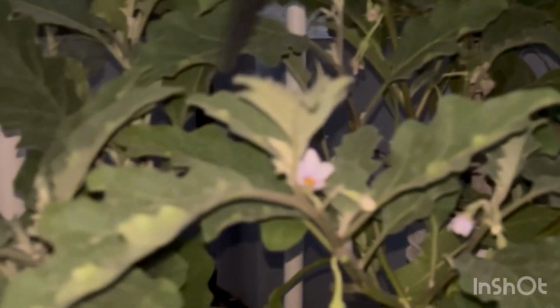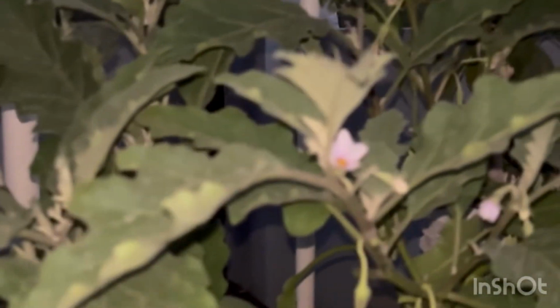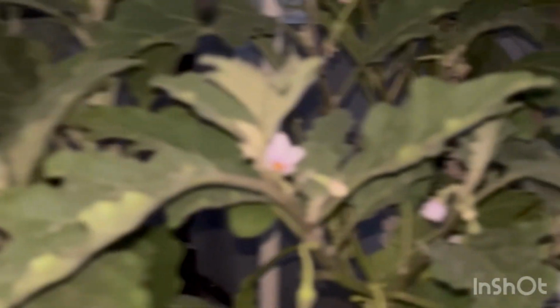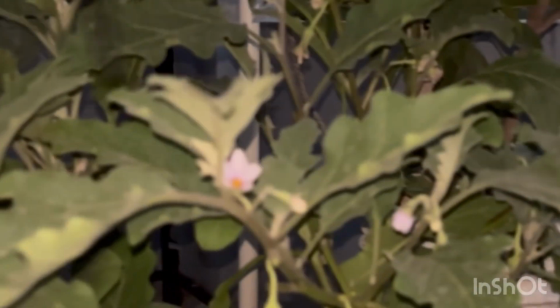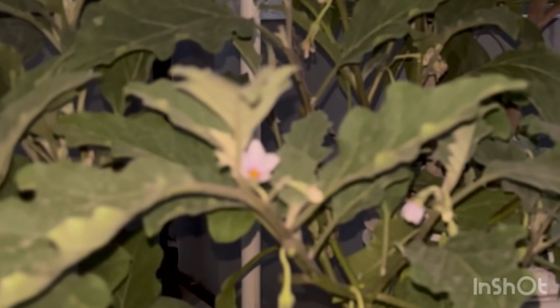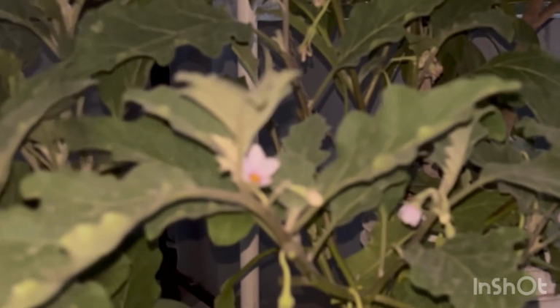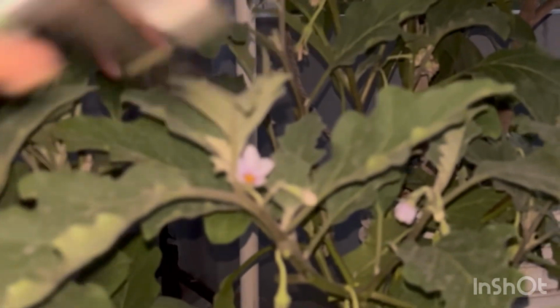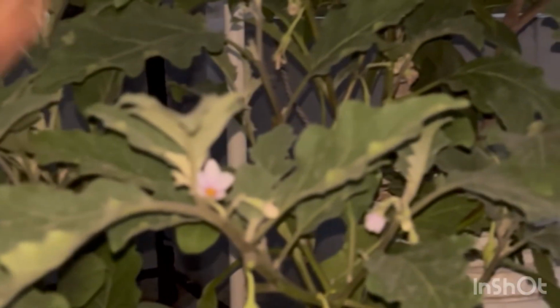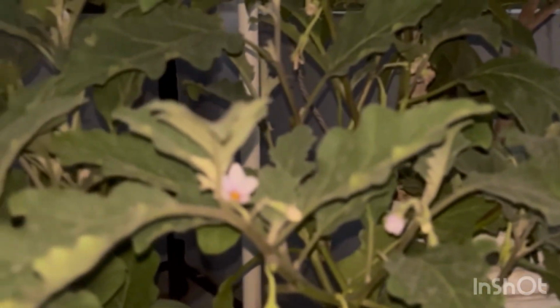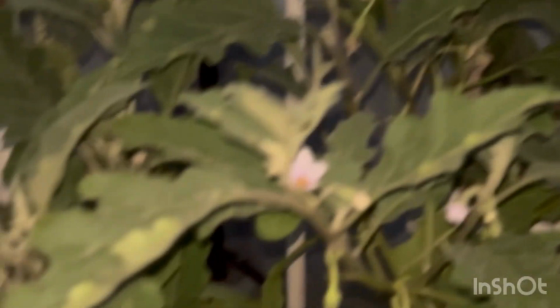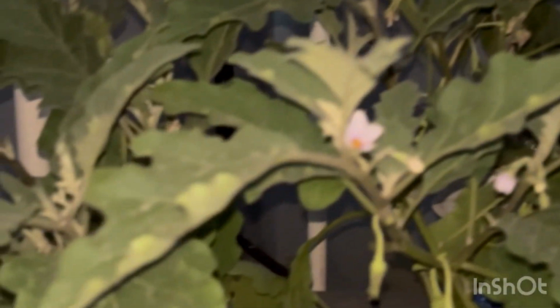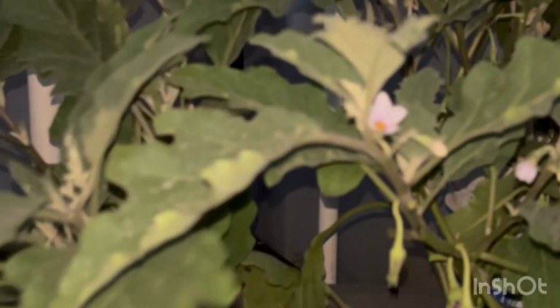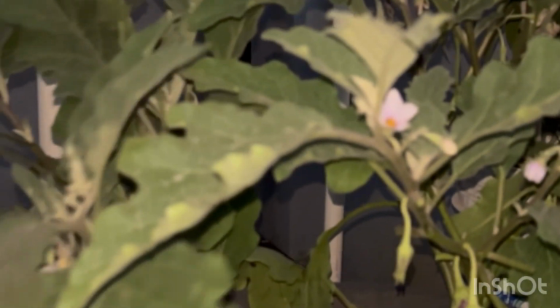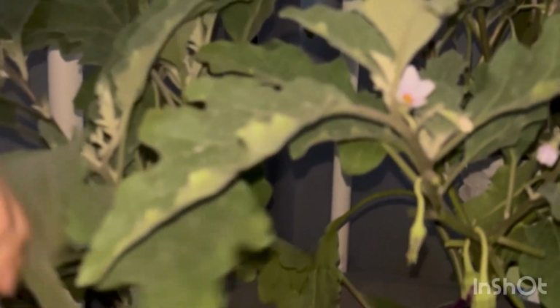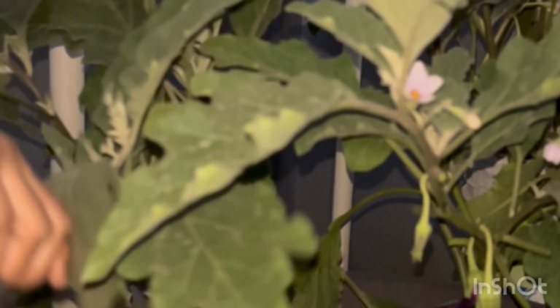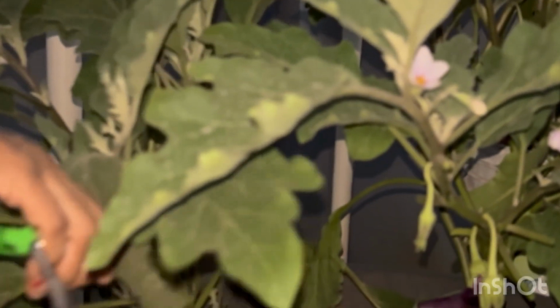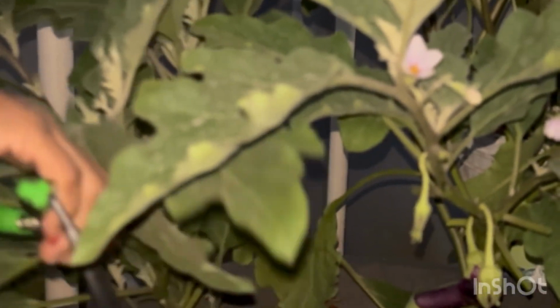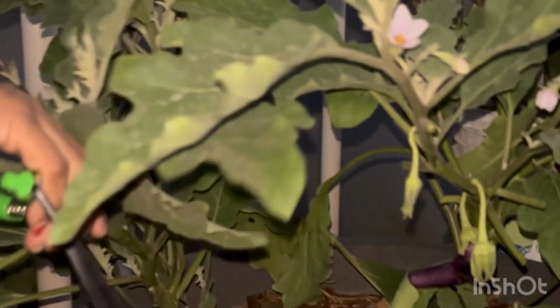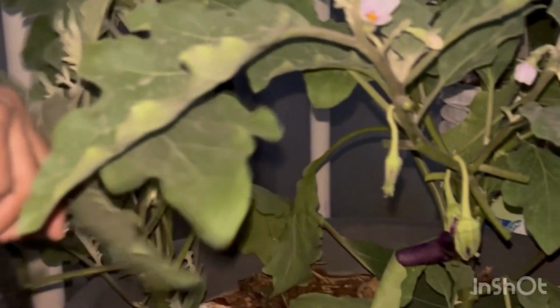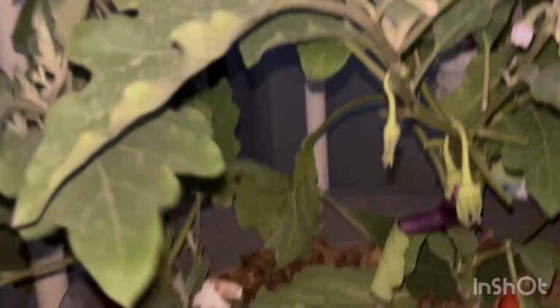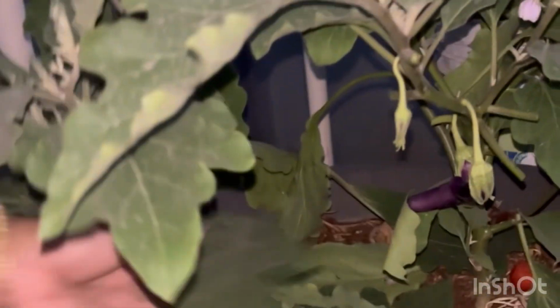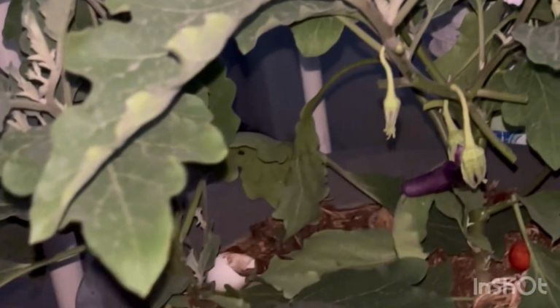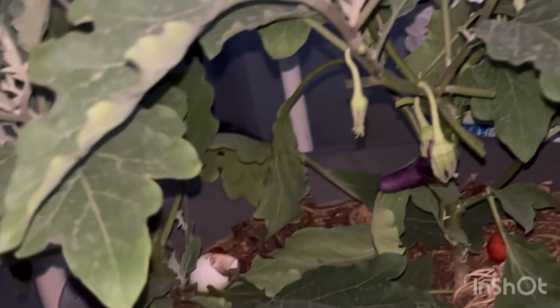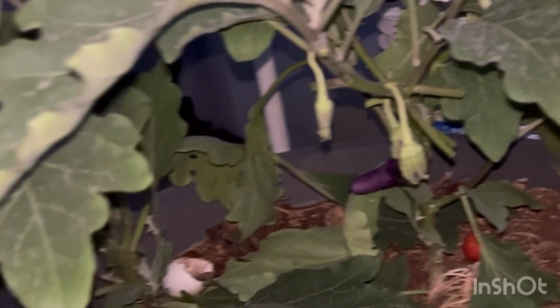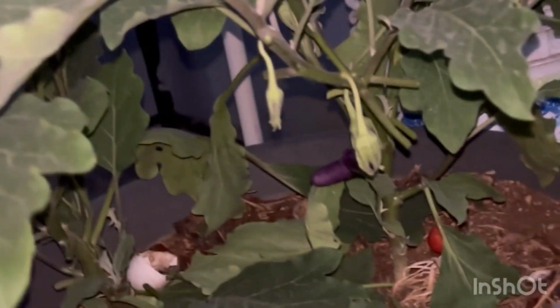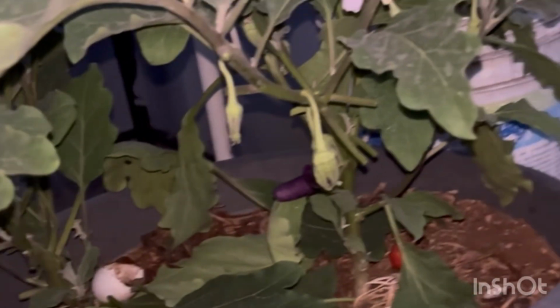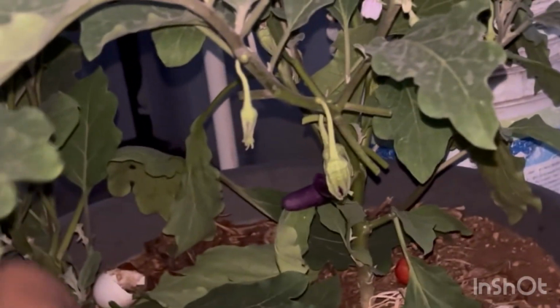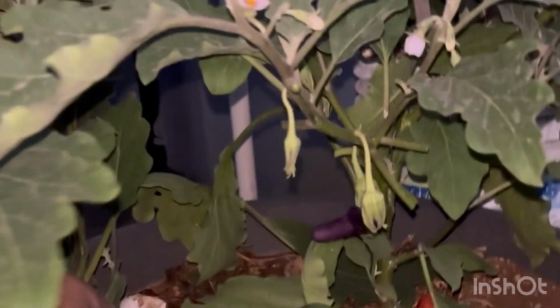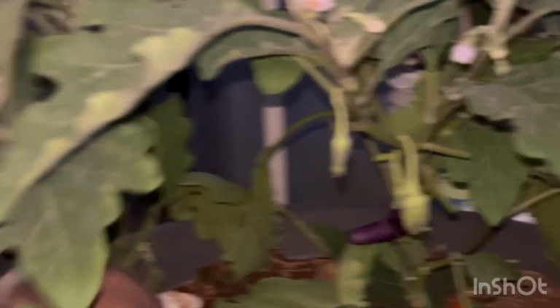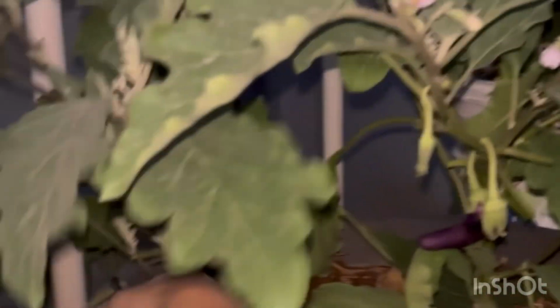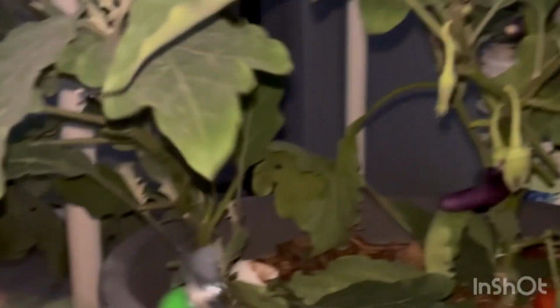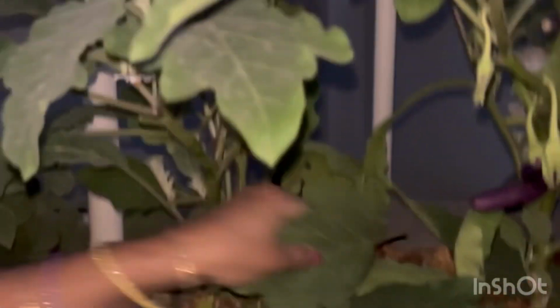We are going to do this. We are going to self-pollinate. We will also do hand pollination. We will also do this pruning.